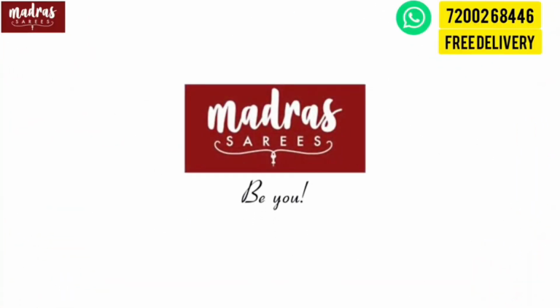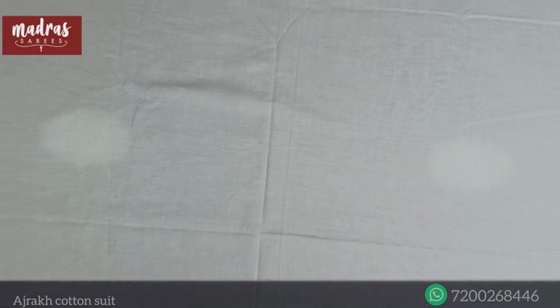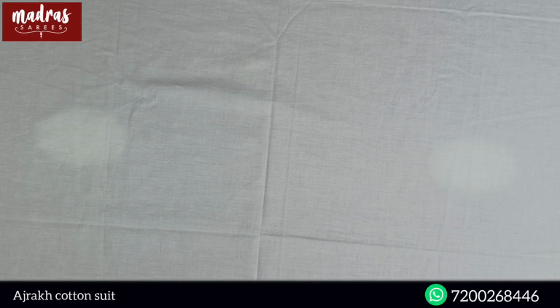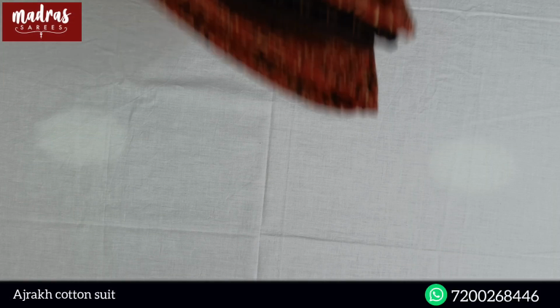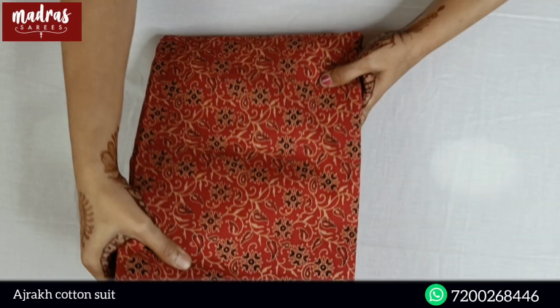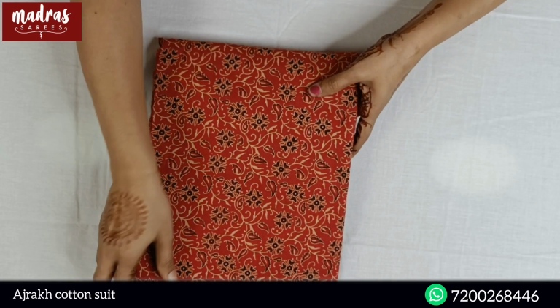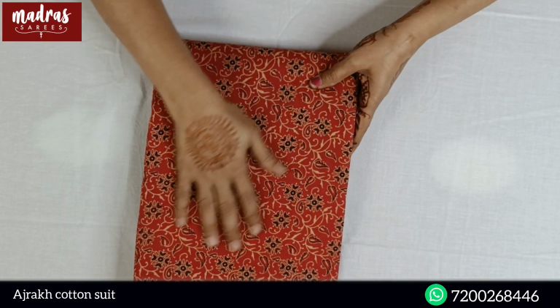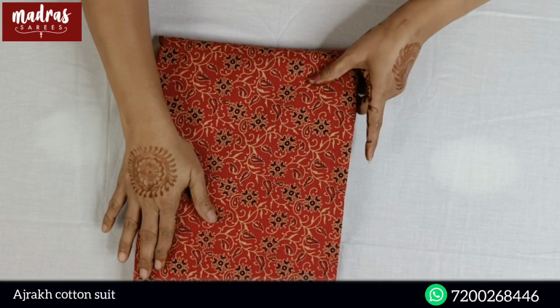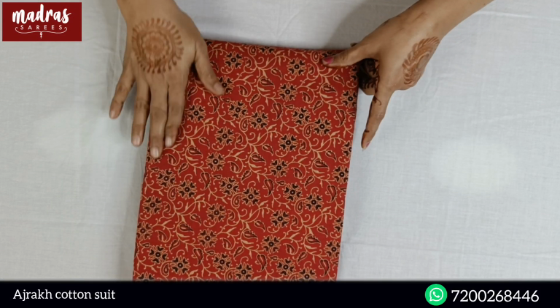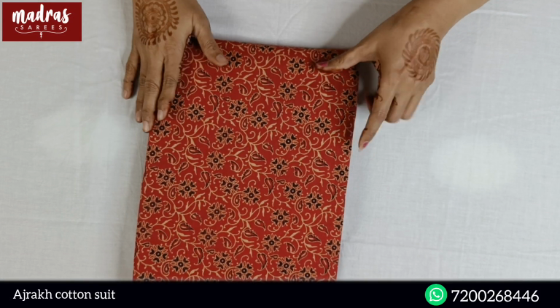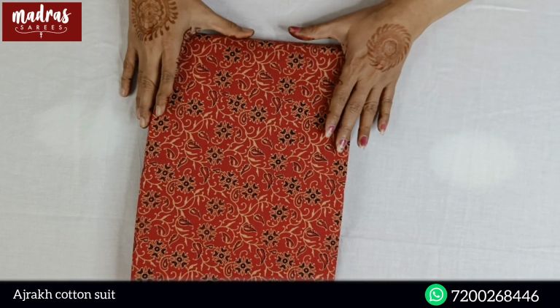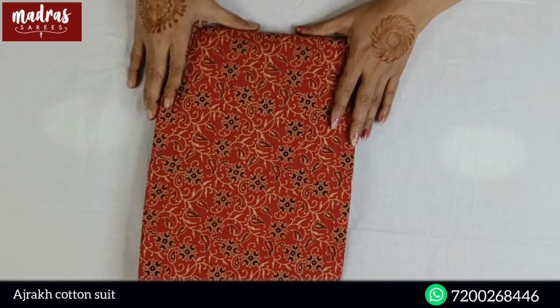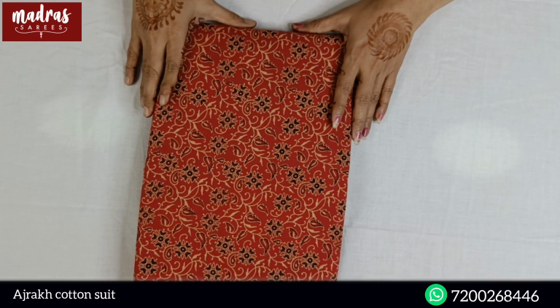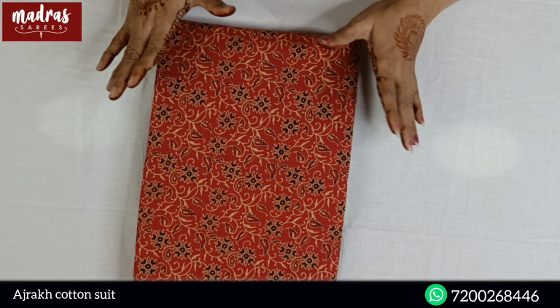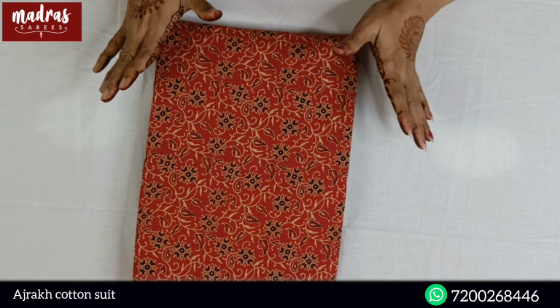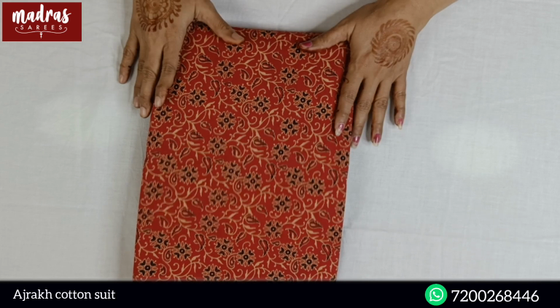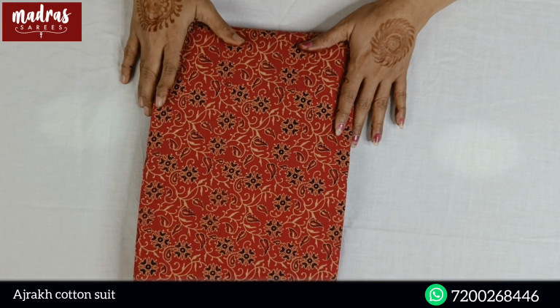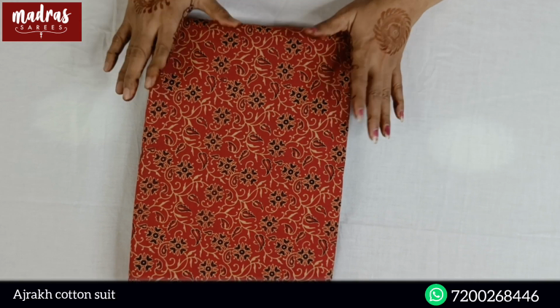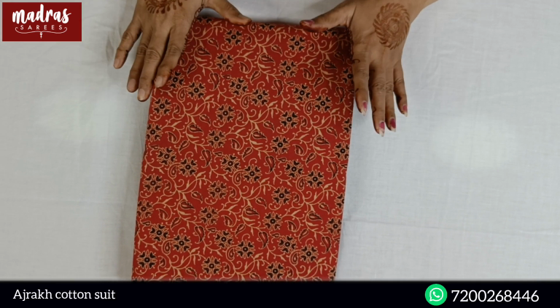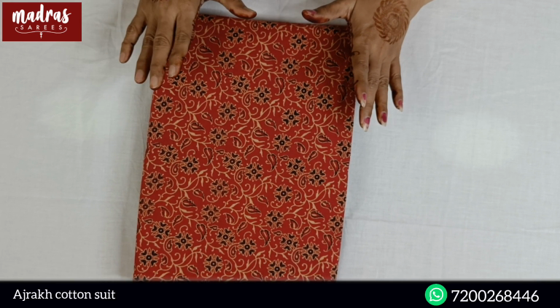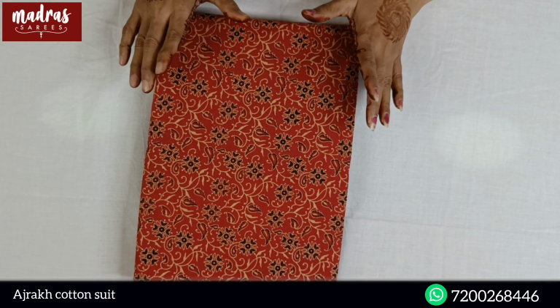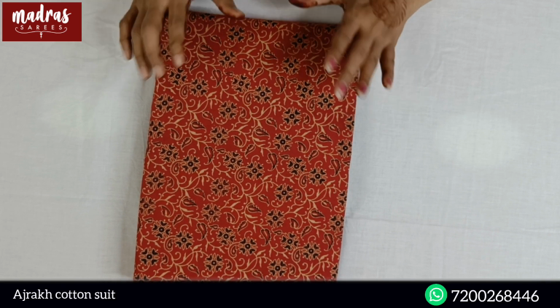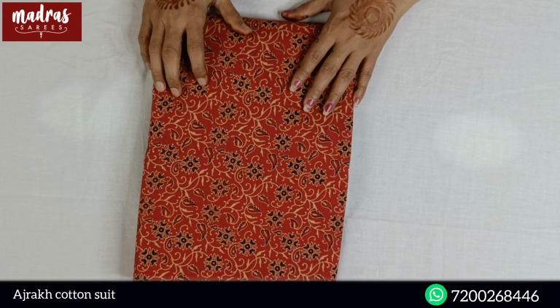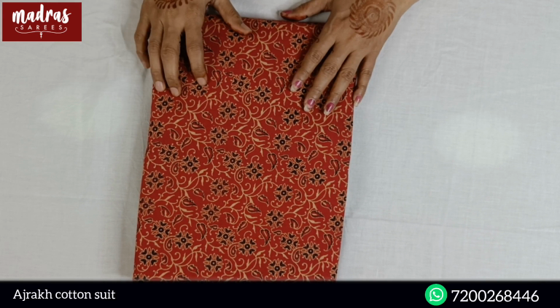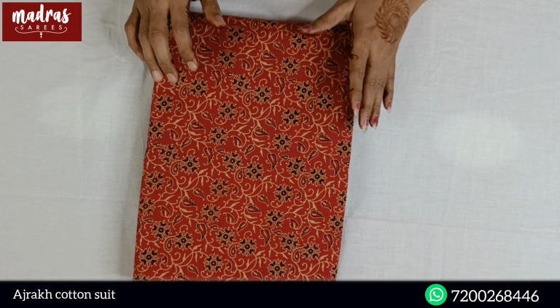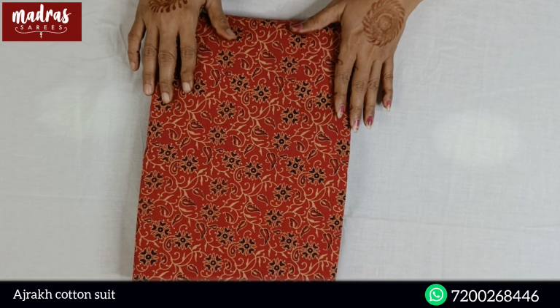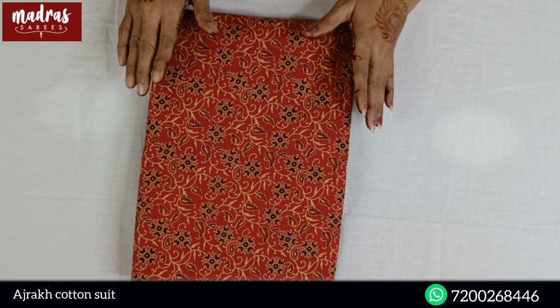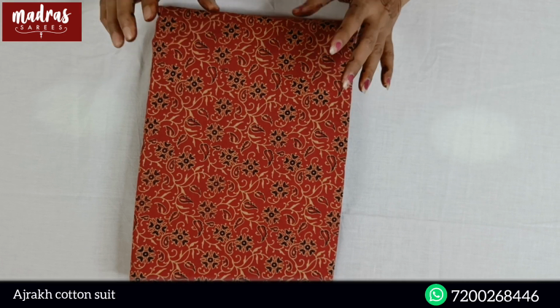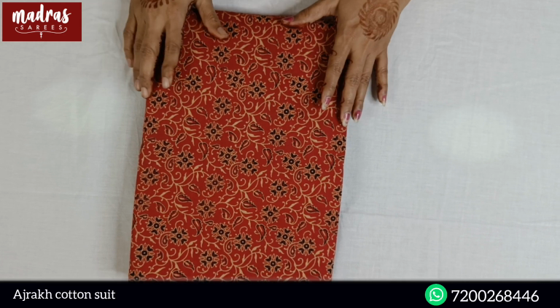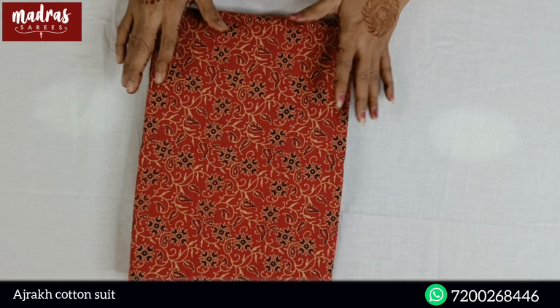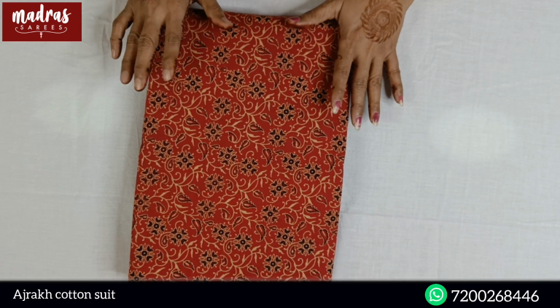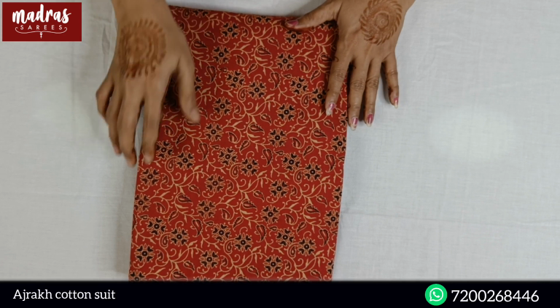Hello everybody, welcome to today's episode. In today's episode, Adjurek Prints. Adjurek Prints can be done with love, but most wanted is Adjurek Prints.